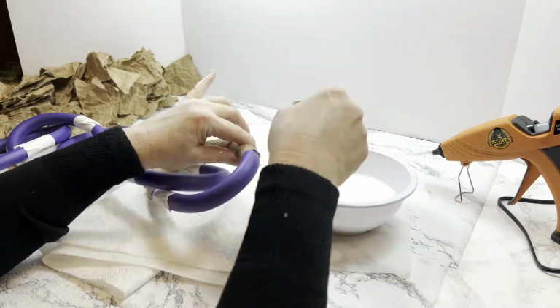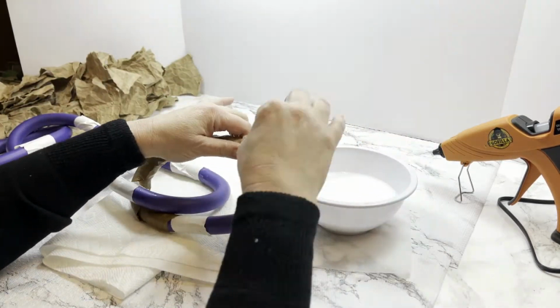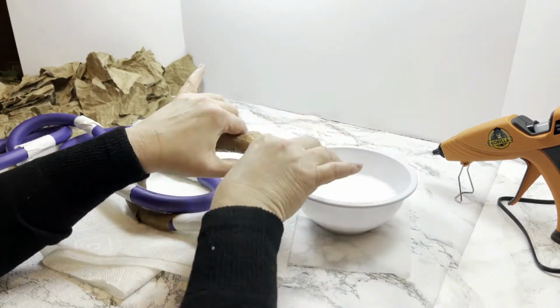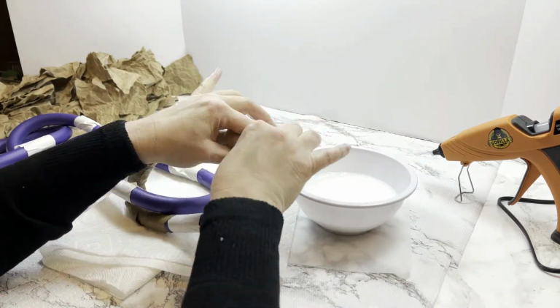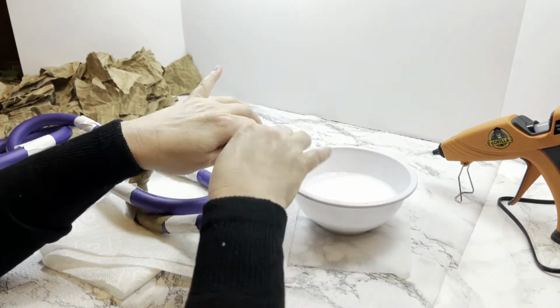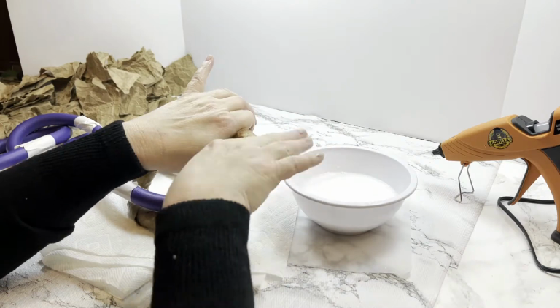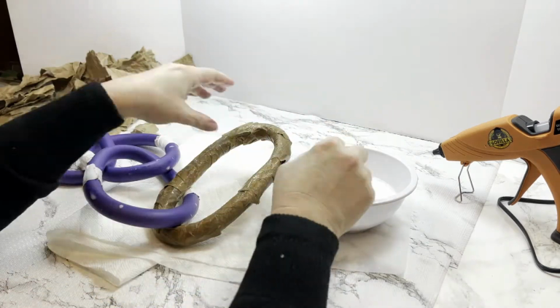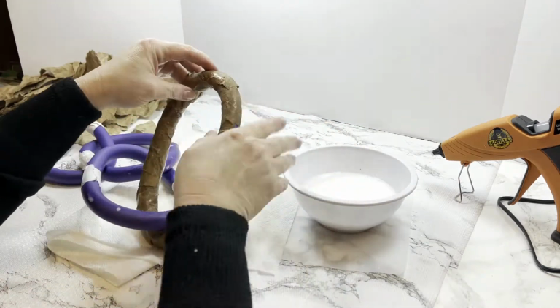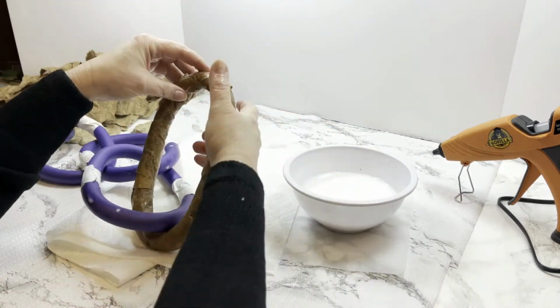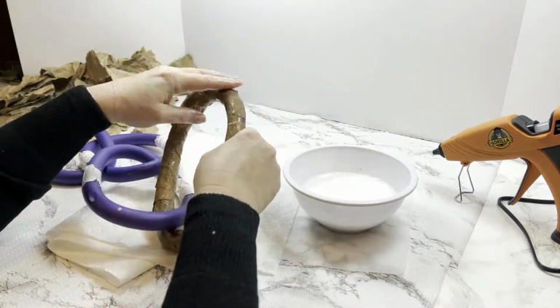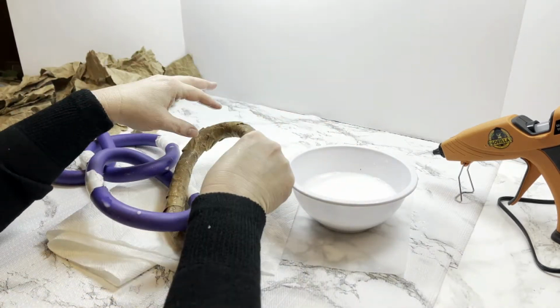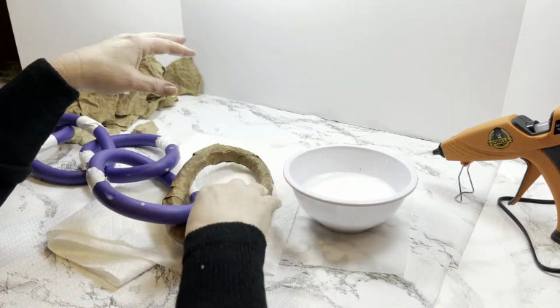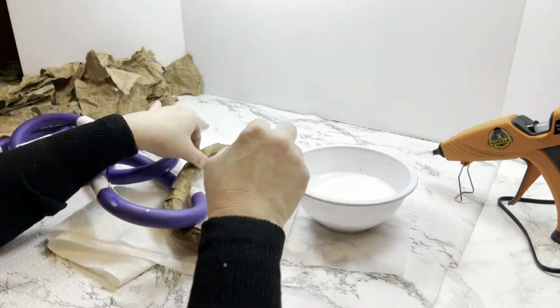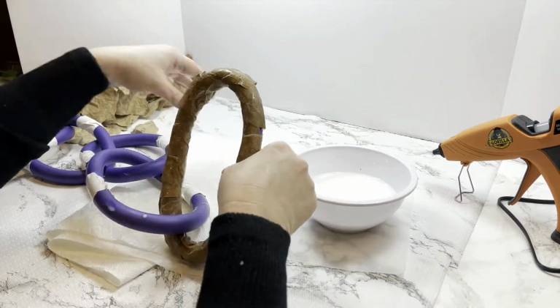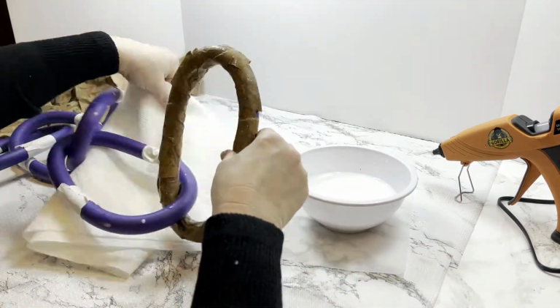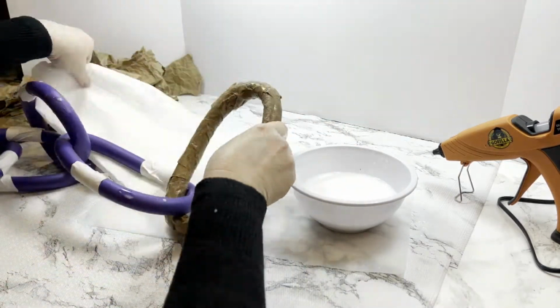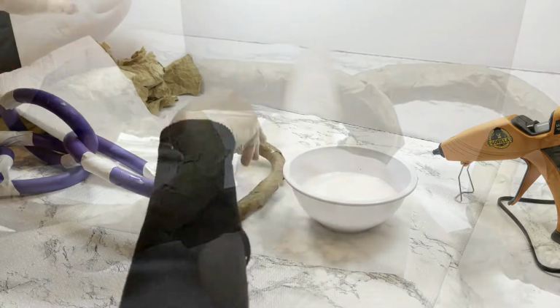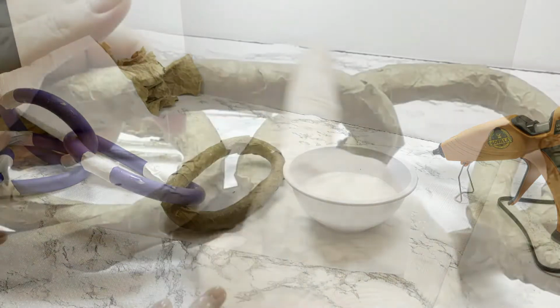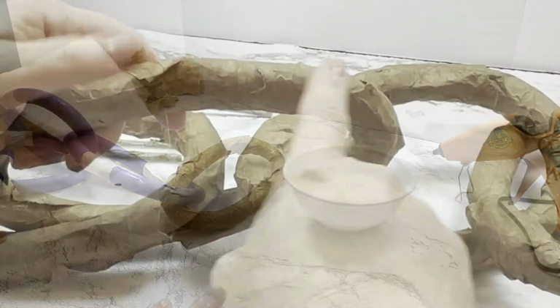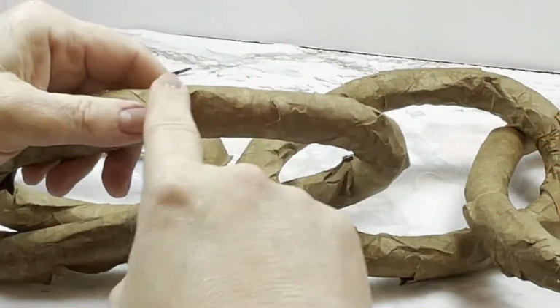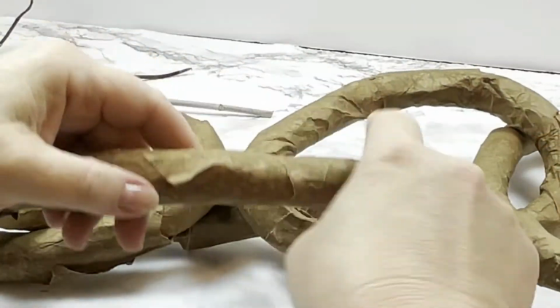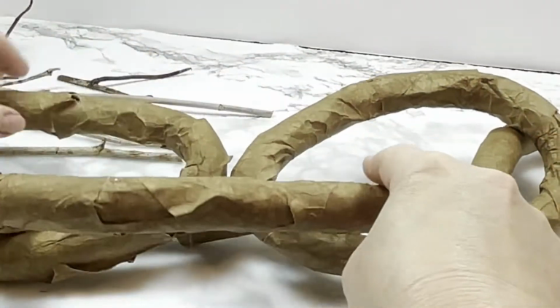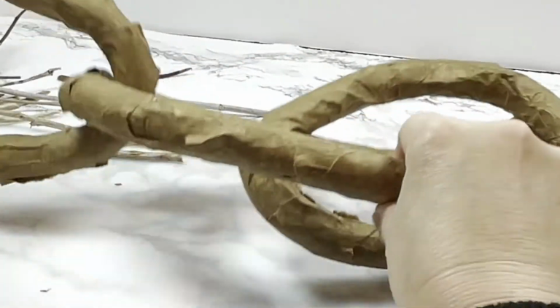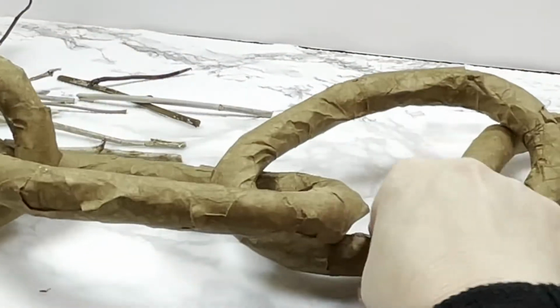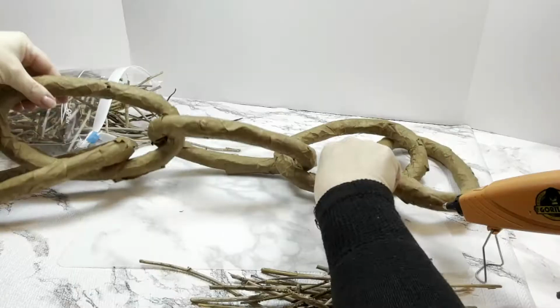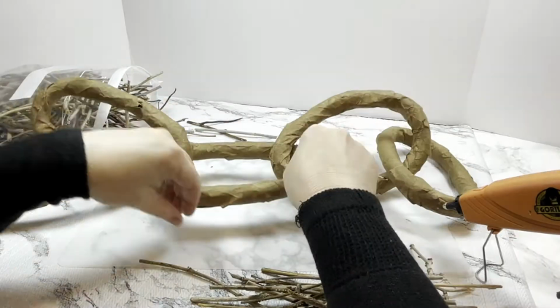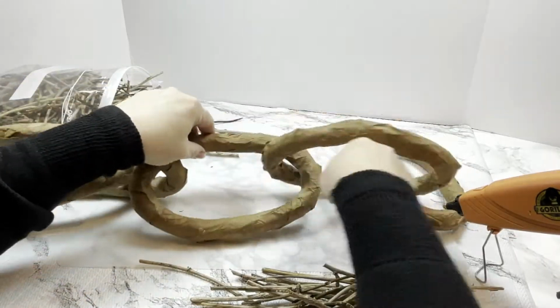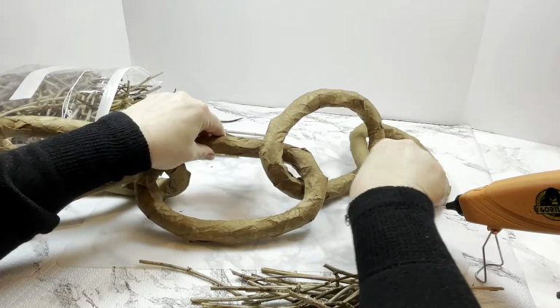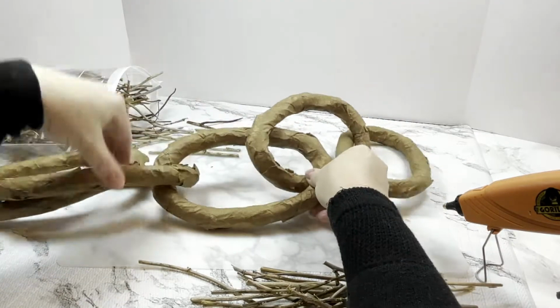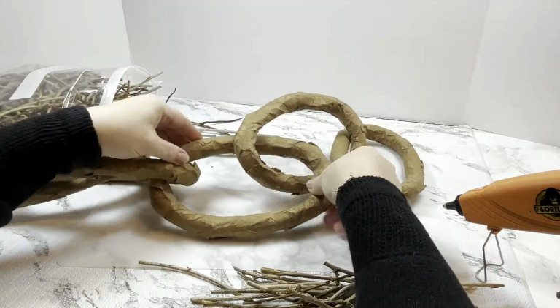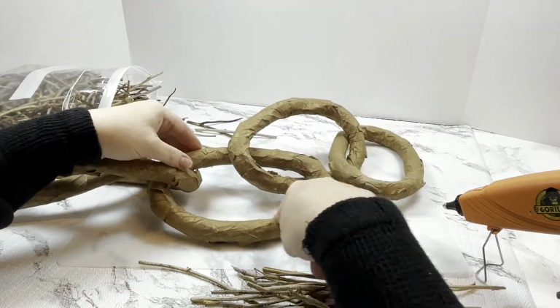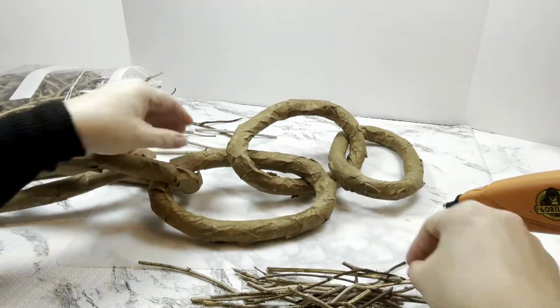We used that to cover the entire foam roller — it's kind of like doing paper mache. I felt like the brown craft paper would look a little bit like tree bark, and I'm not gonna lie, they all sort of look like rolled cigars, but that's okay because we're not finished with them yet.